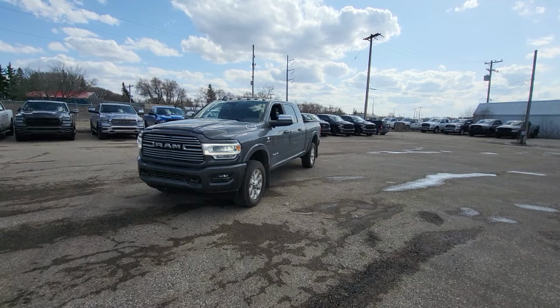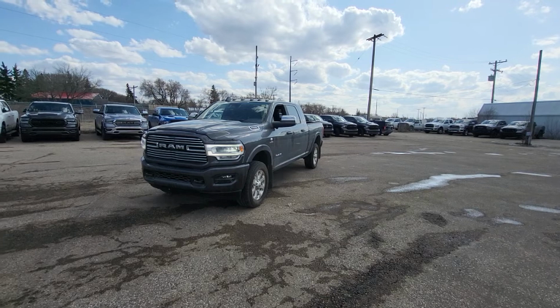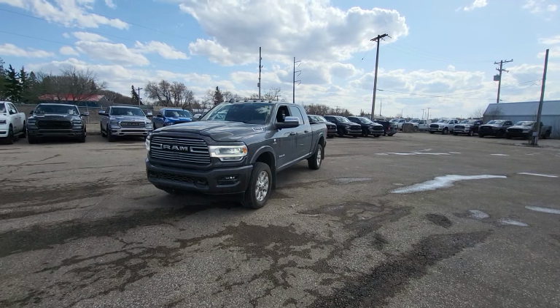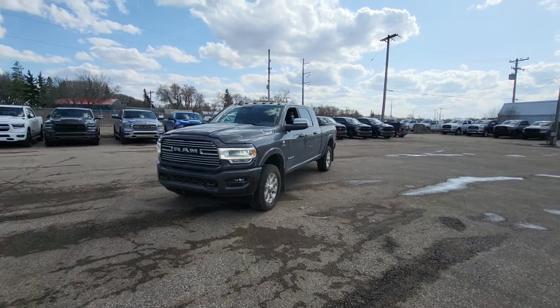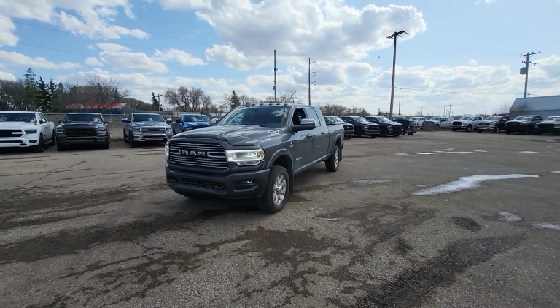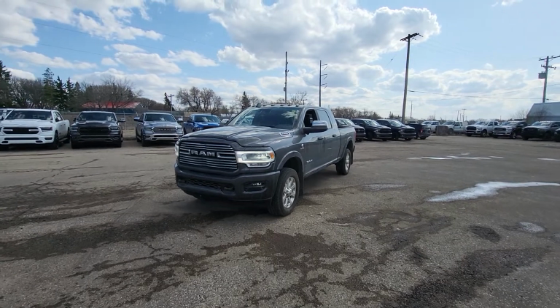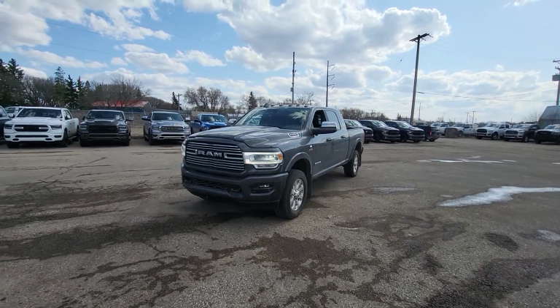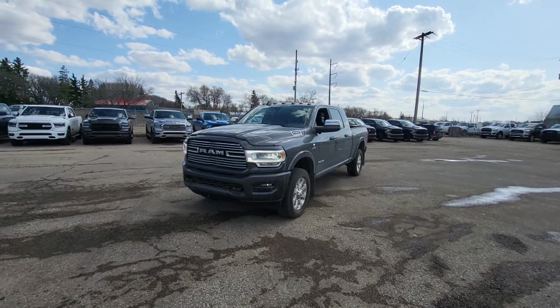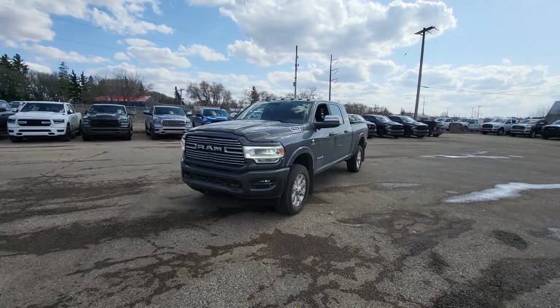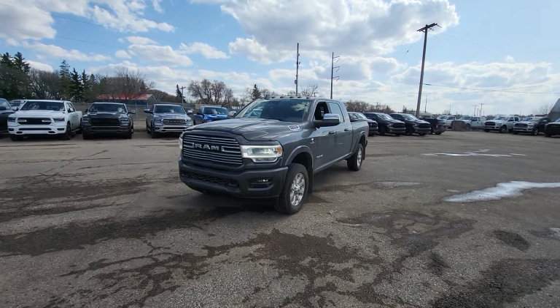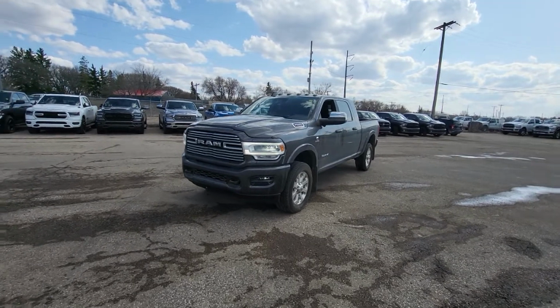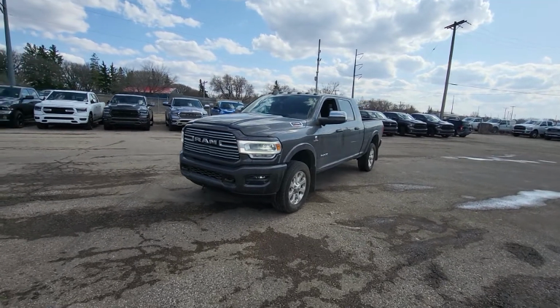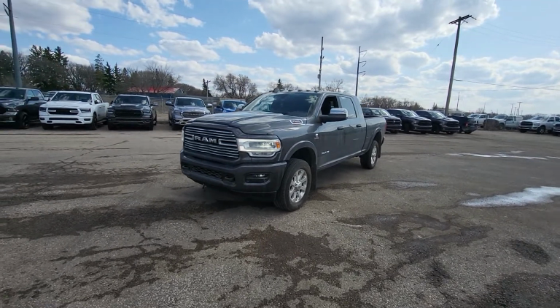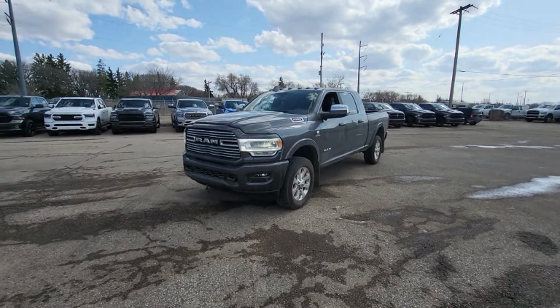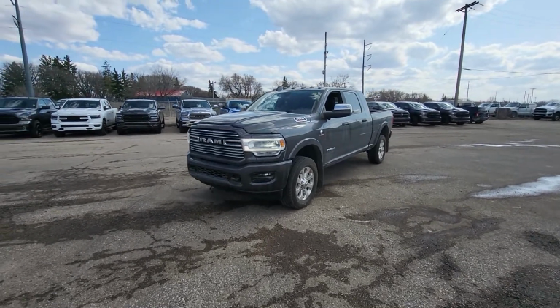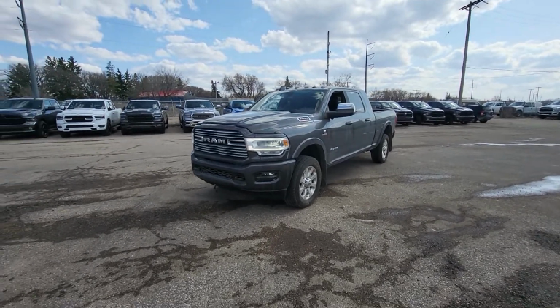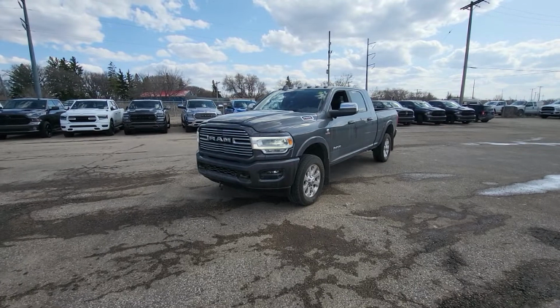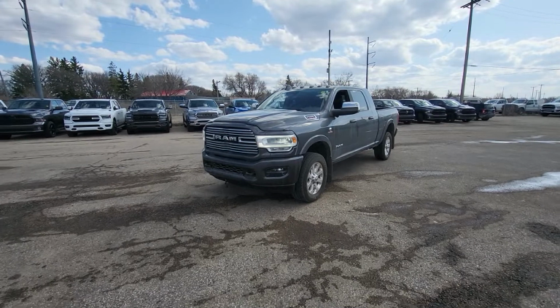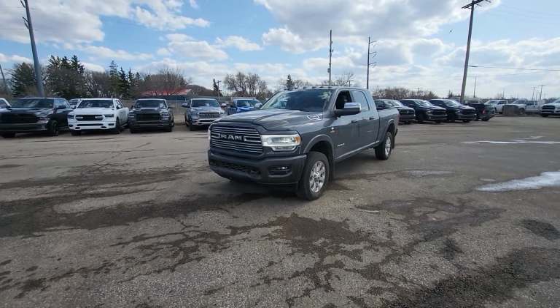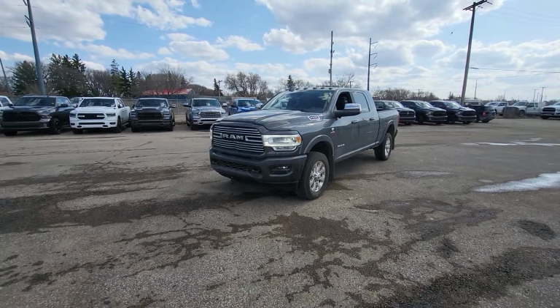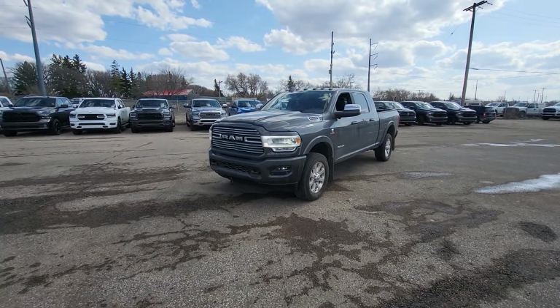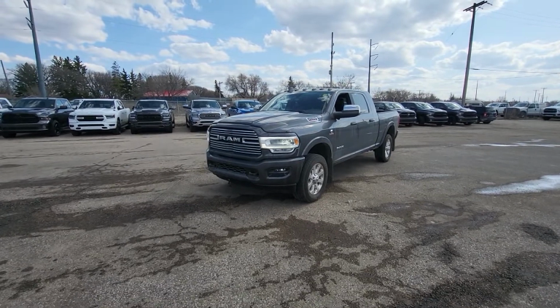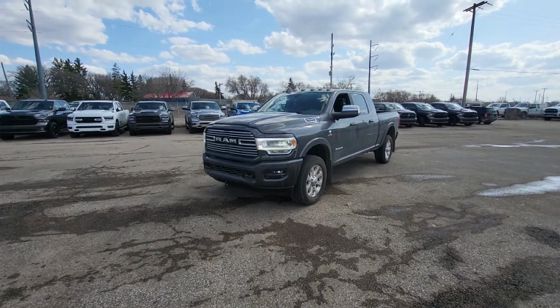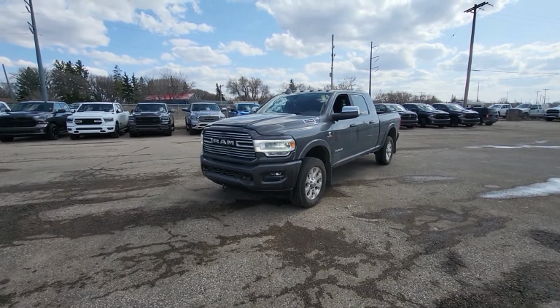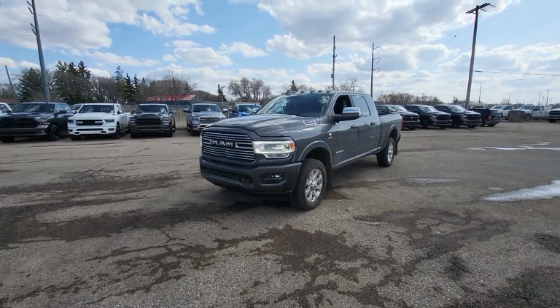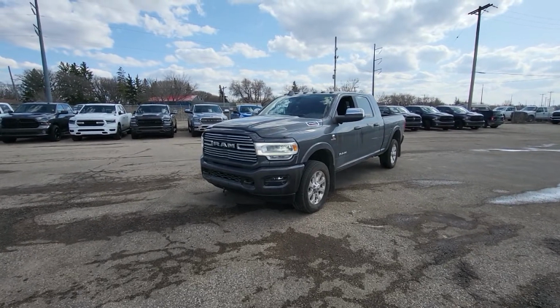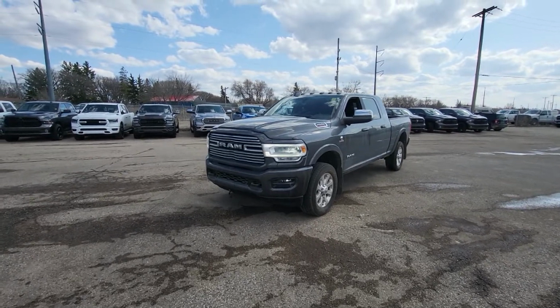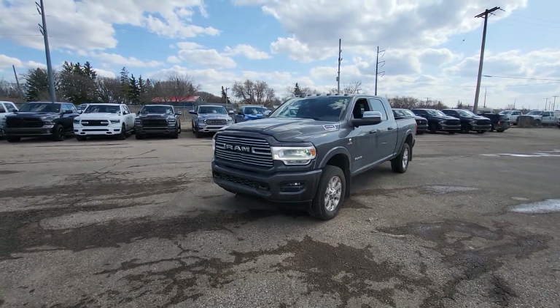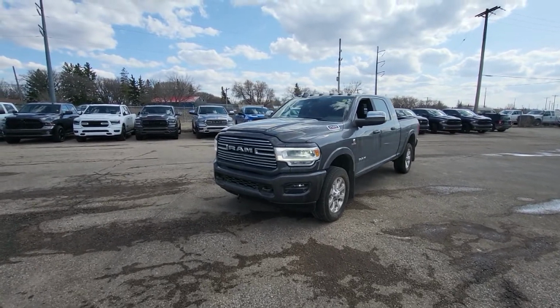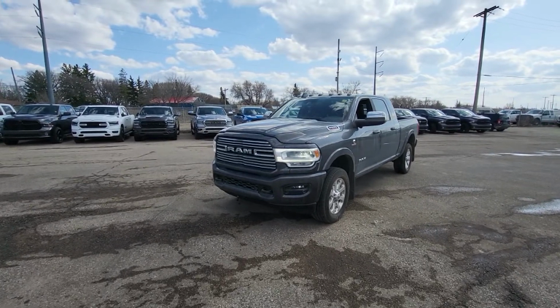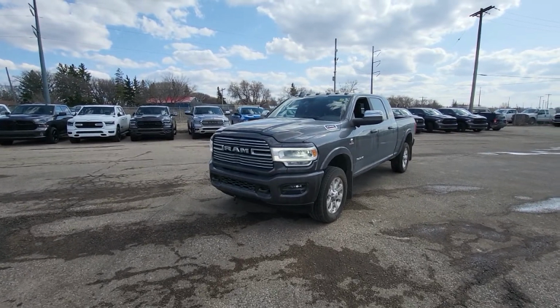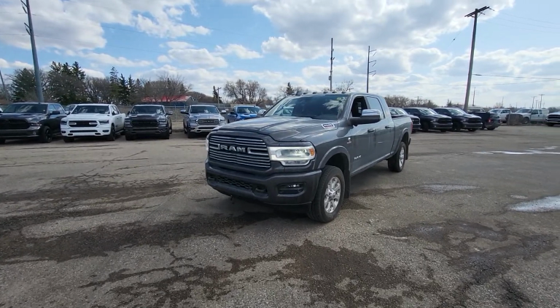Hey folks, Mike Harder here with Auto Clearing Jeep and Ram Center. Just wanted to show you one of our 2019 Ram 2500 Laramie Mega Cabs.